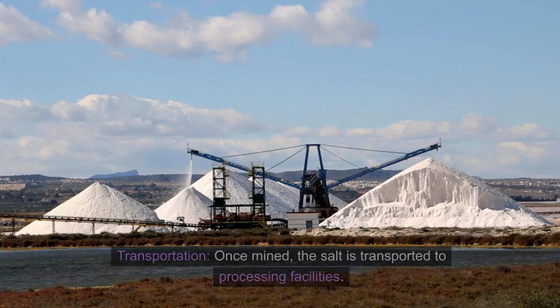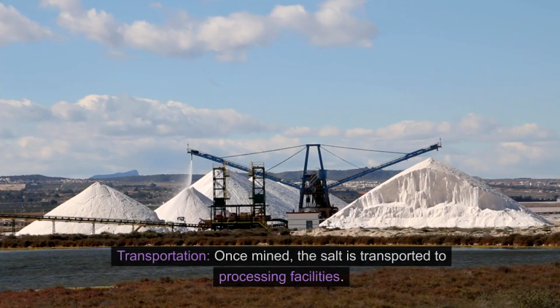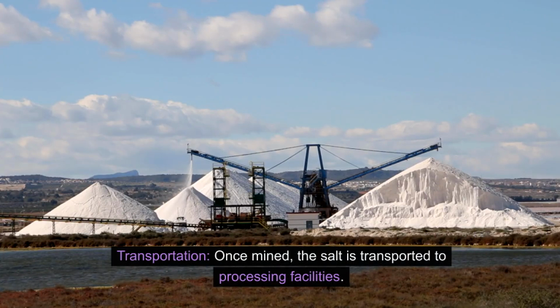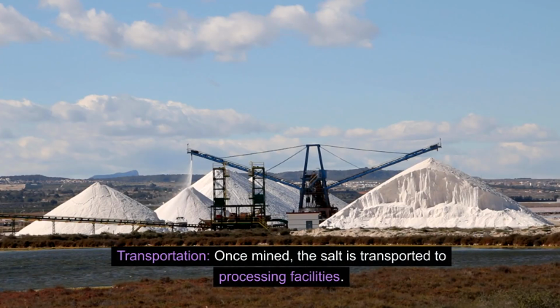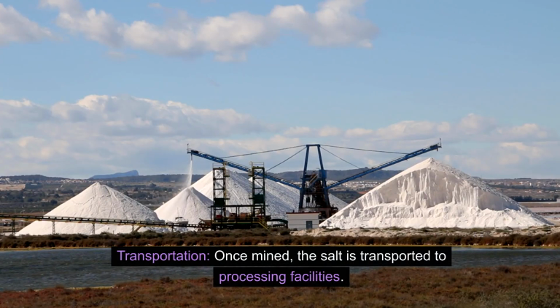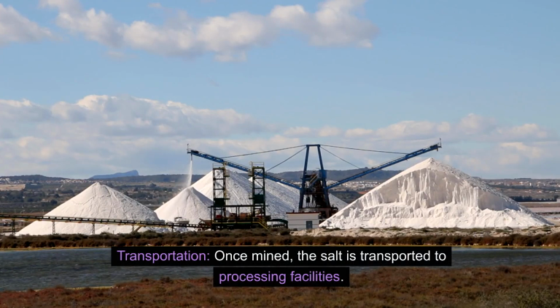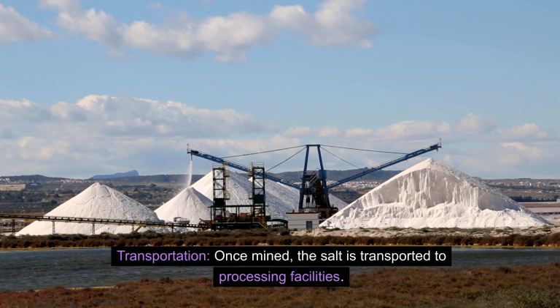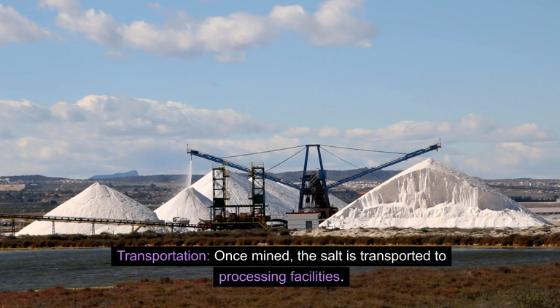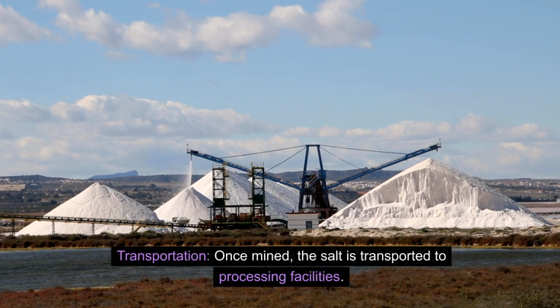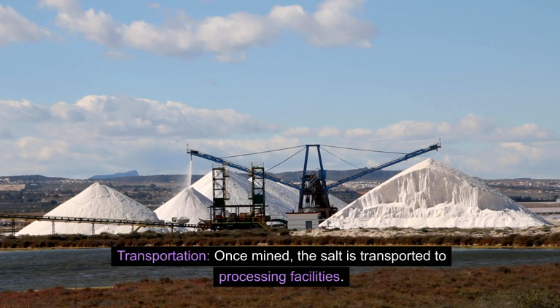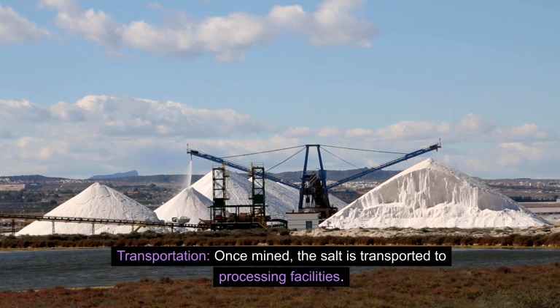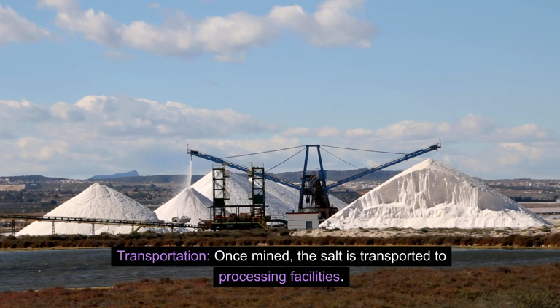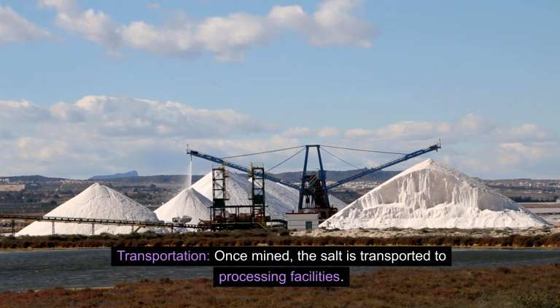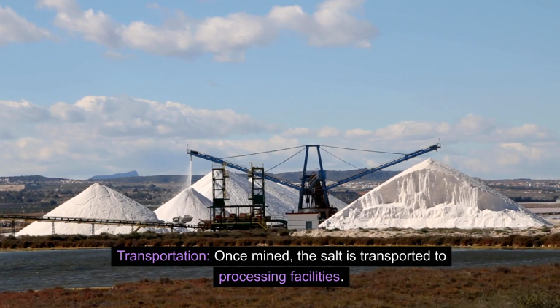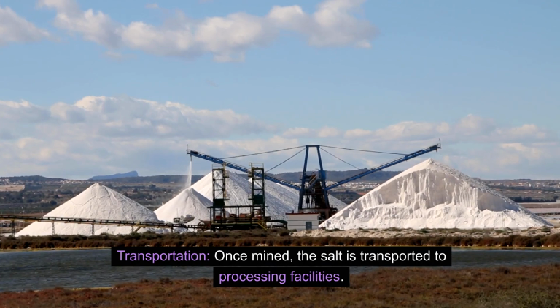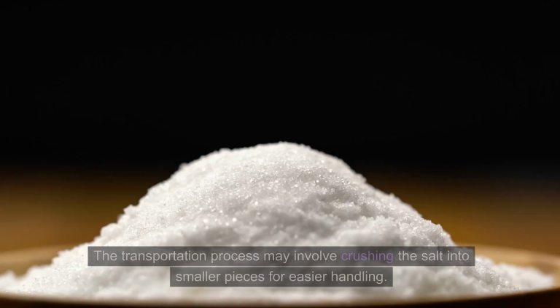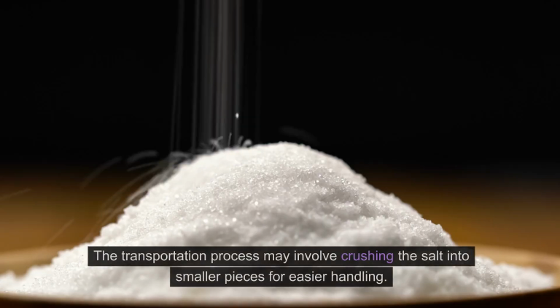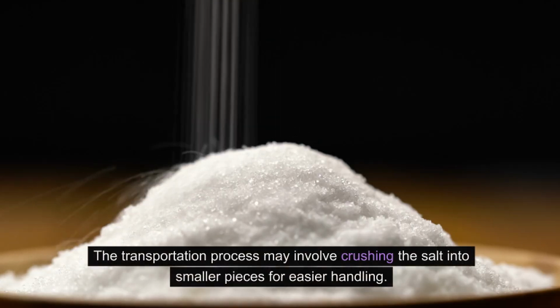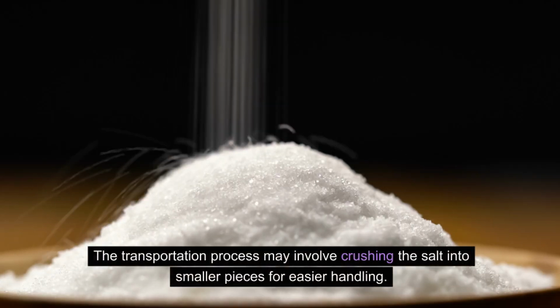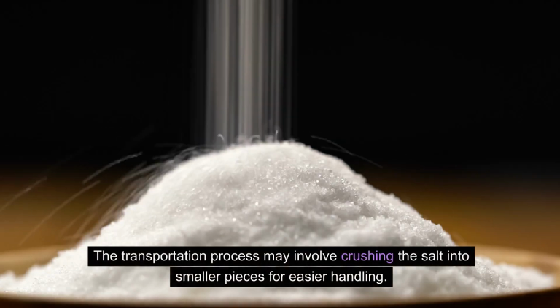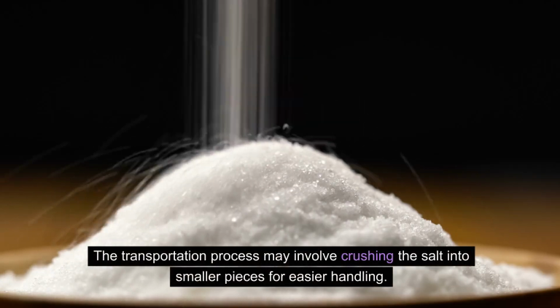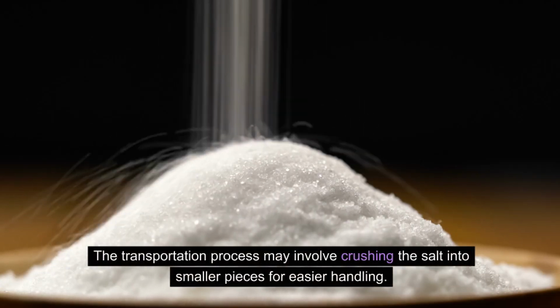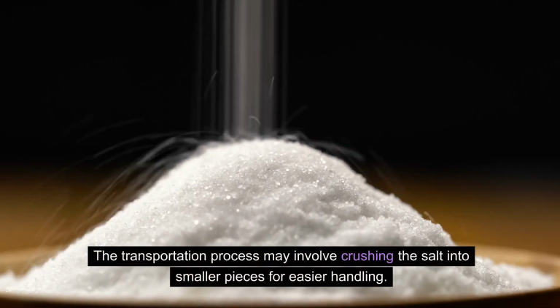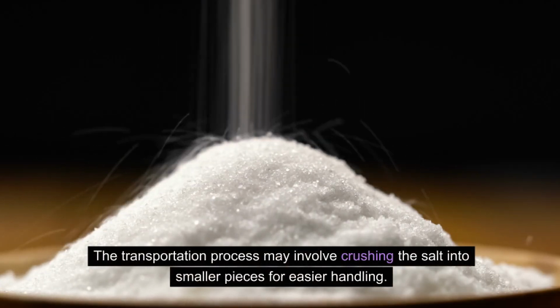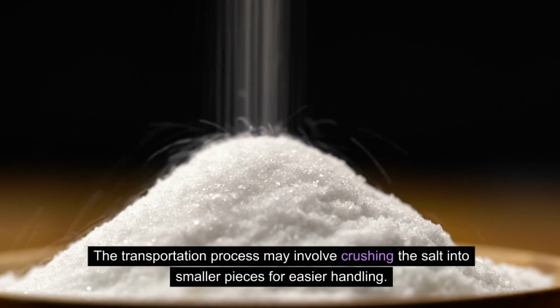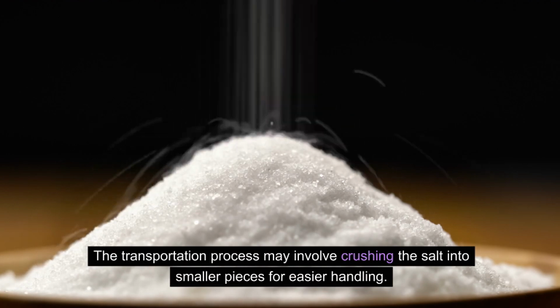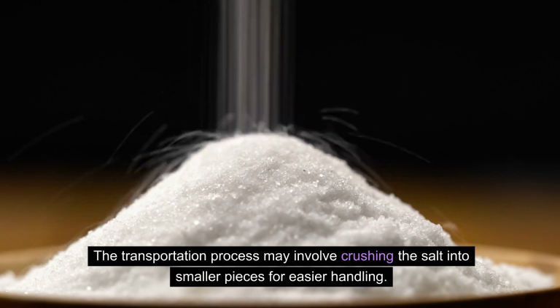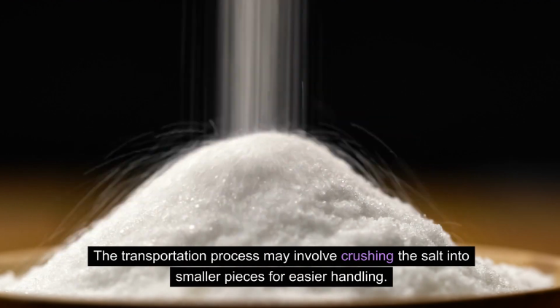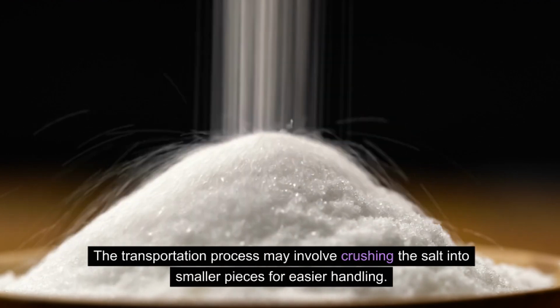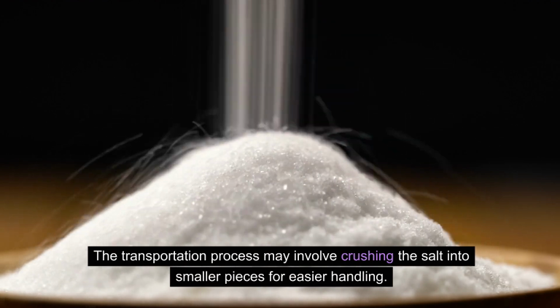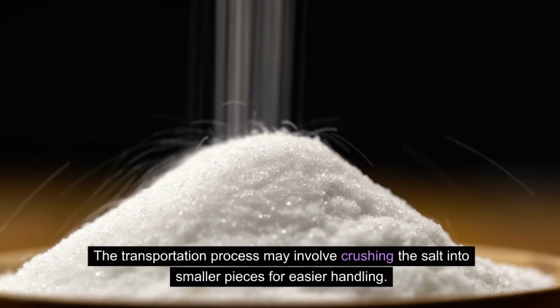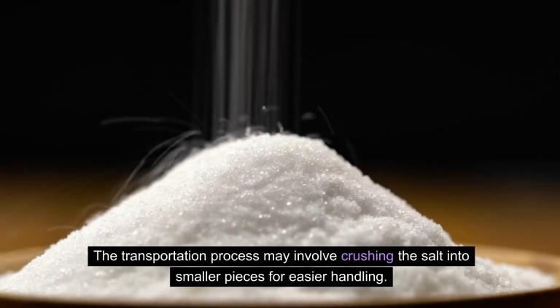Transportation: Once mined, the salt is transported to processing facilities. The transportation process may involve crushing the salt into smaller pieces for easier handling.